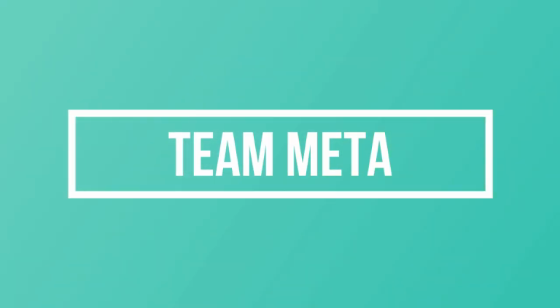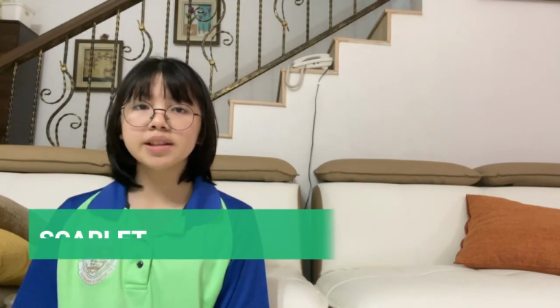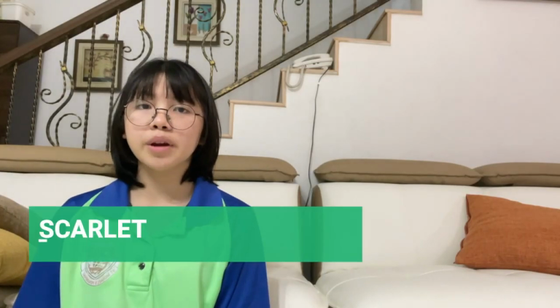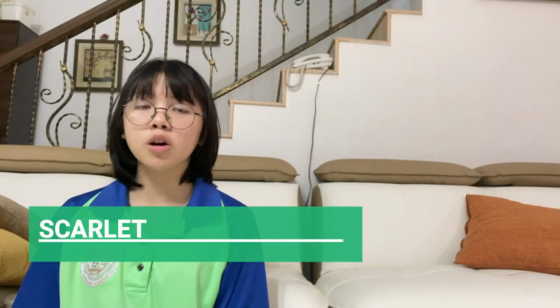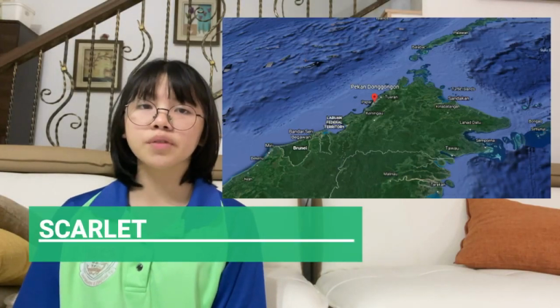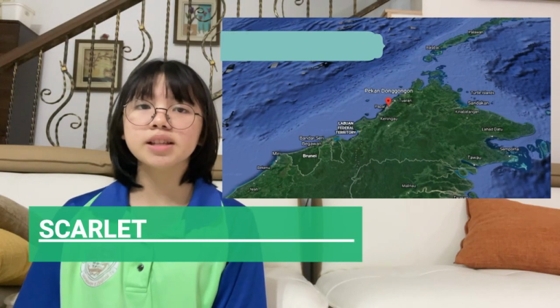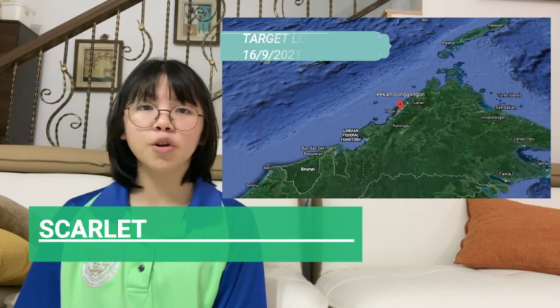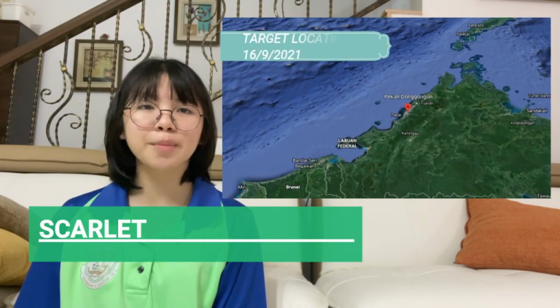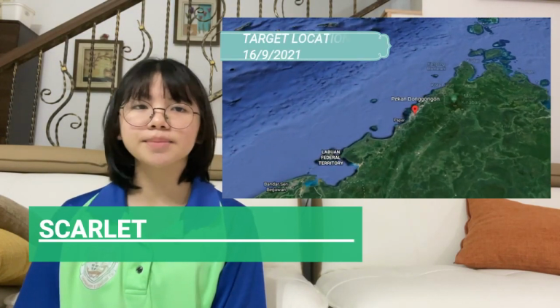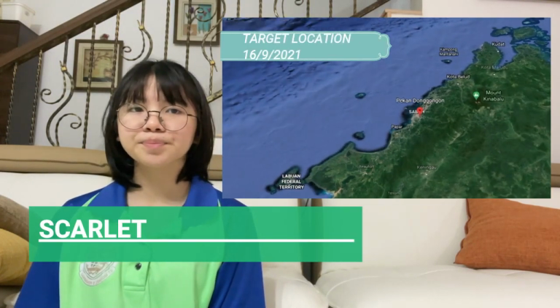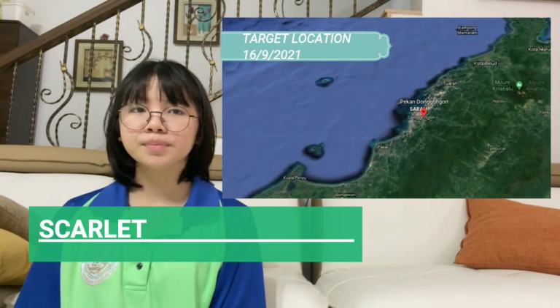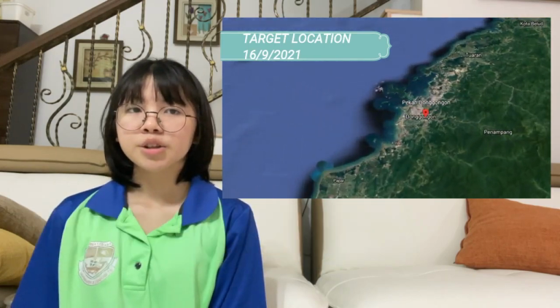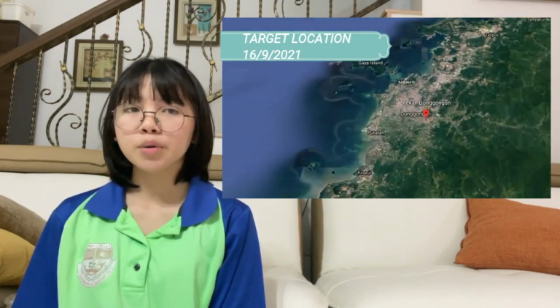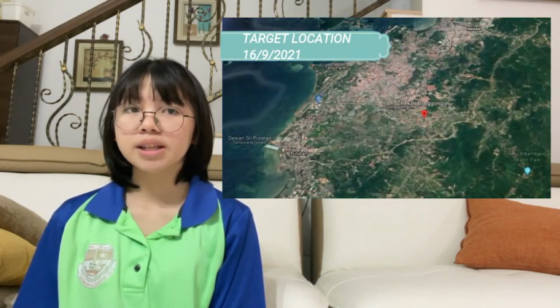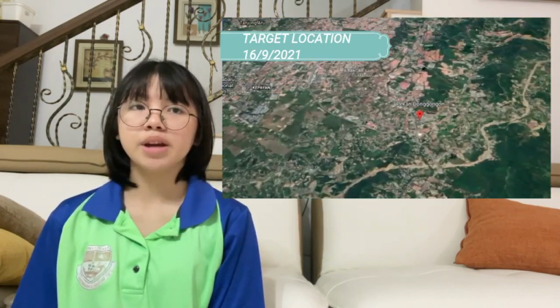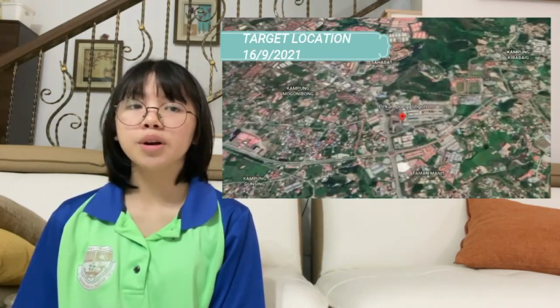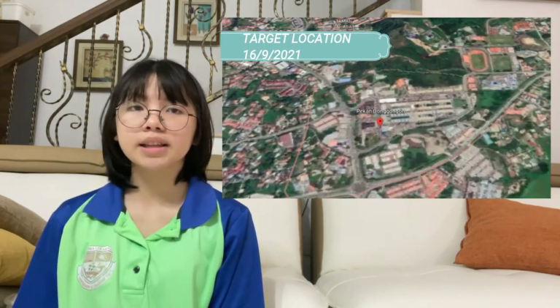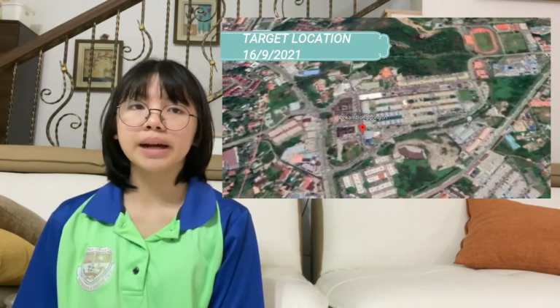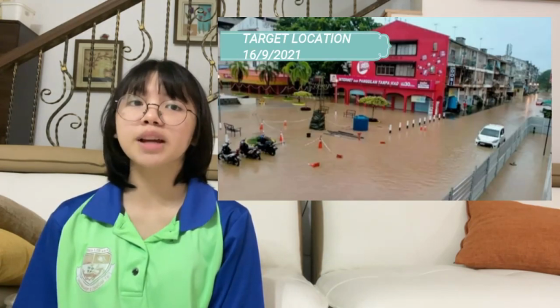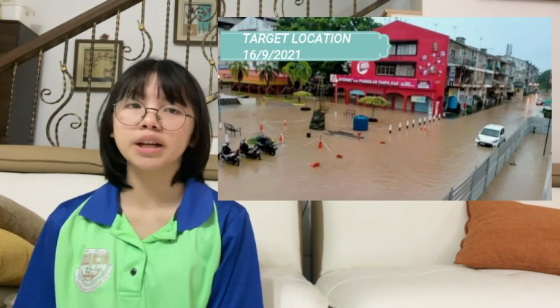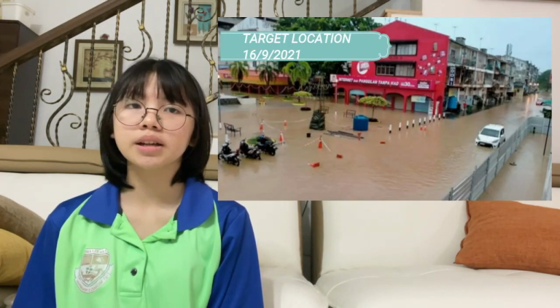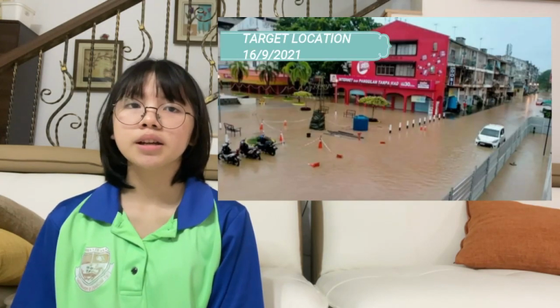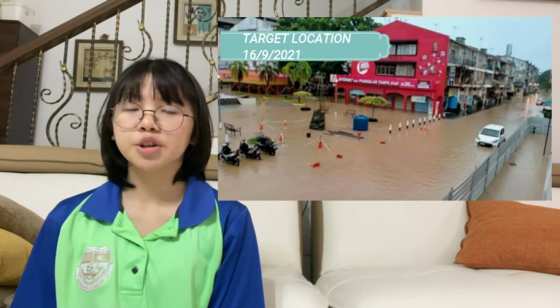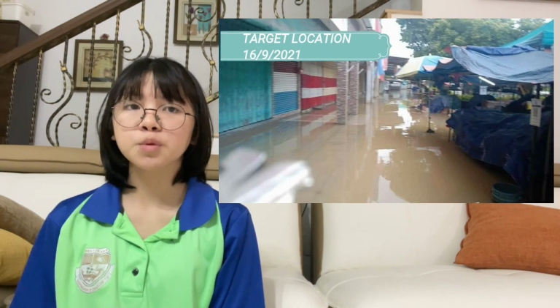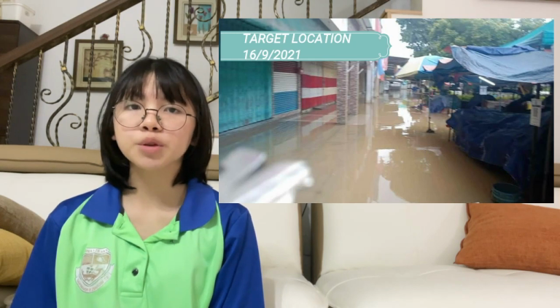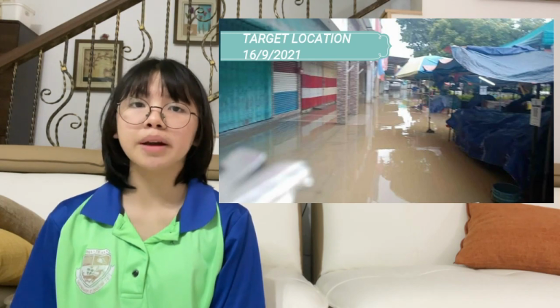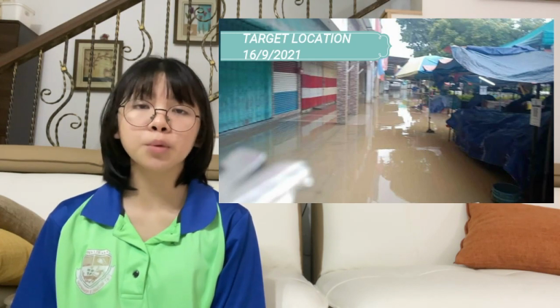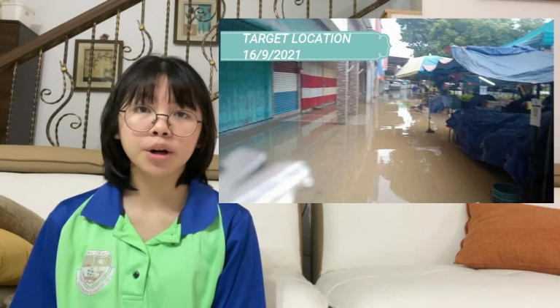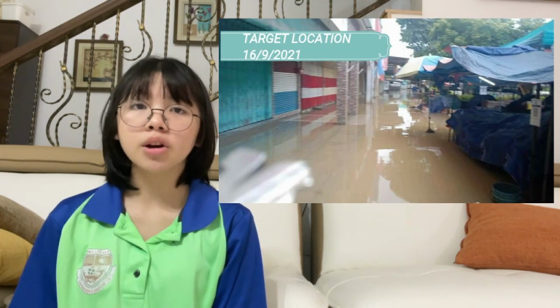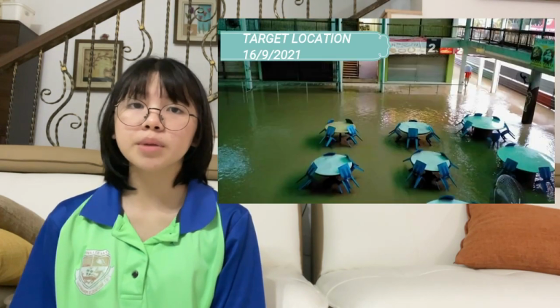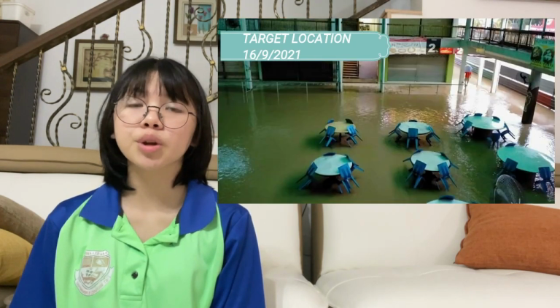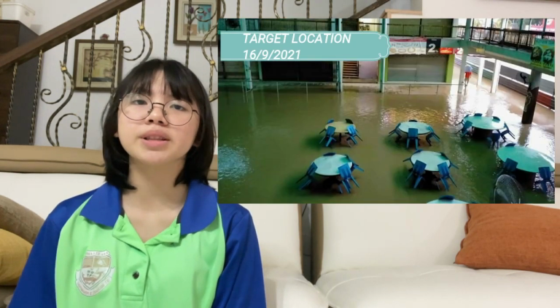Recent heavy rainfall caused floods in Dongungon, Sabah. Shop owners in the area were affected by this flash flood, as their shops were infiltrated by flood water, causing damage to their properties.